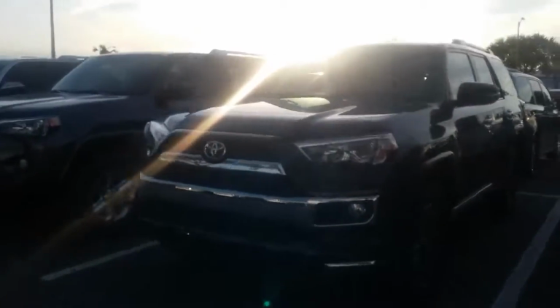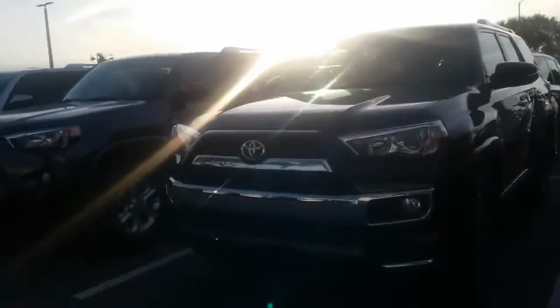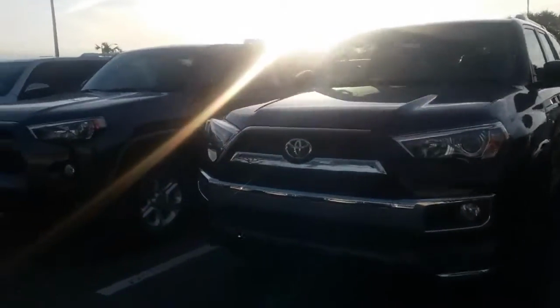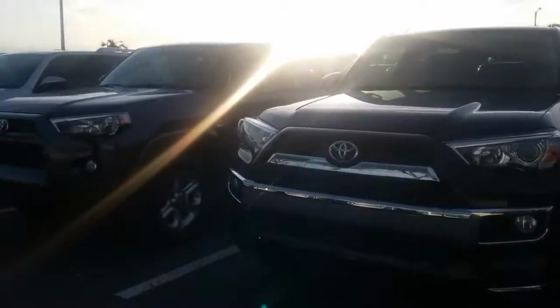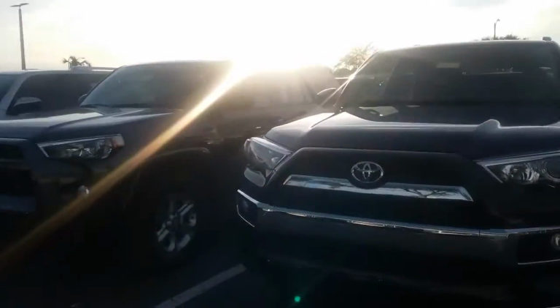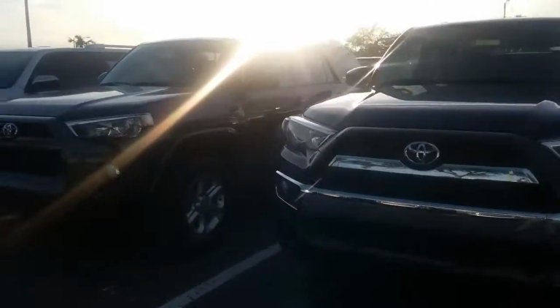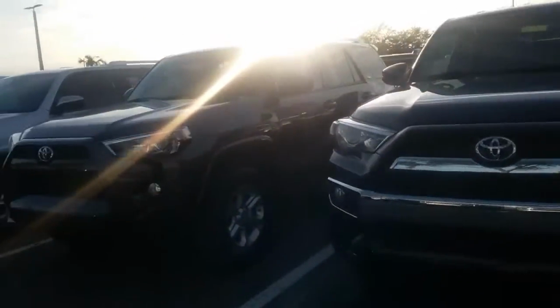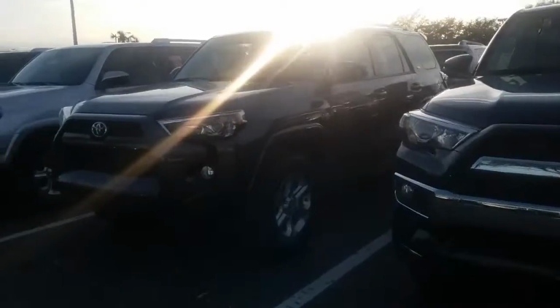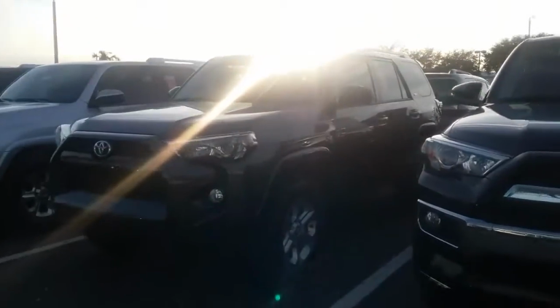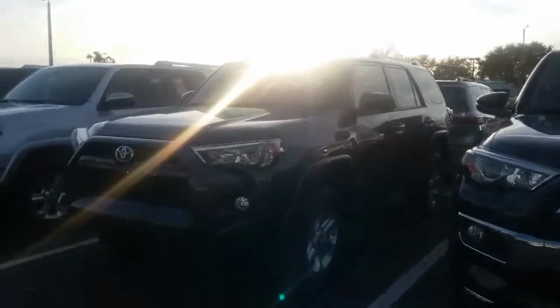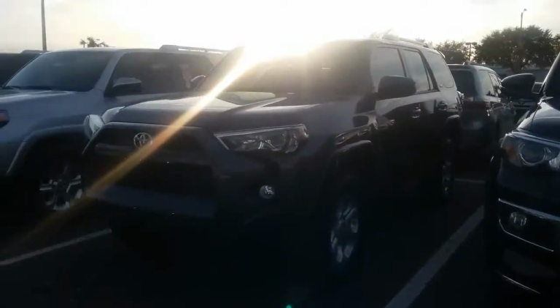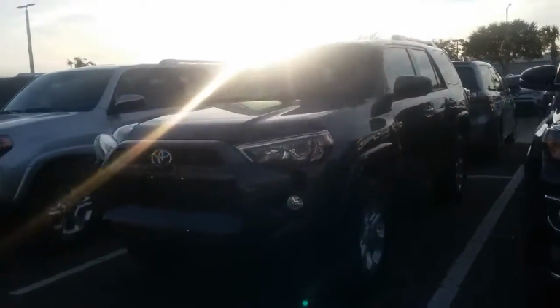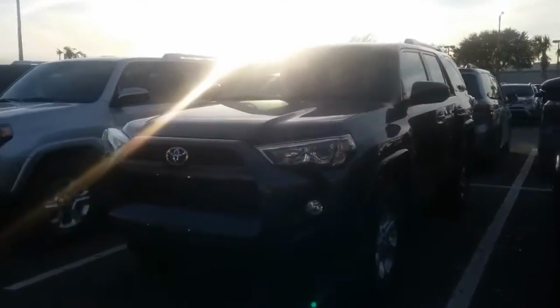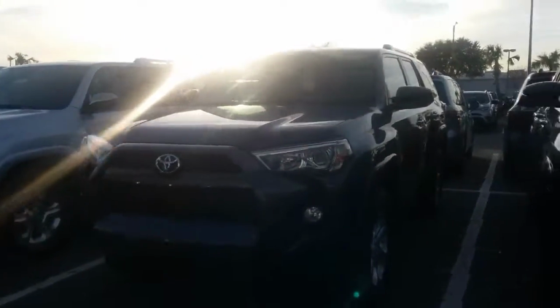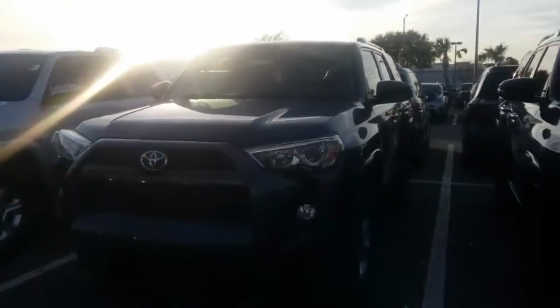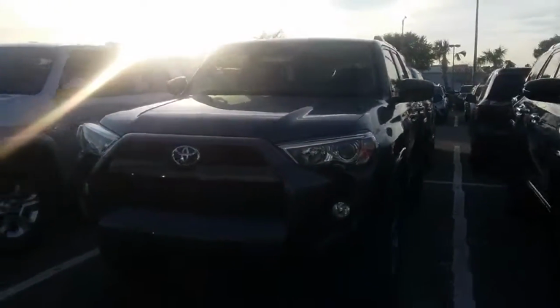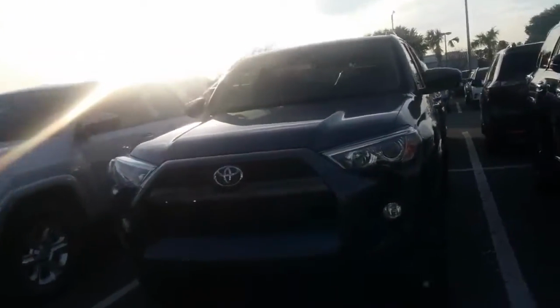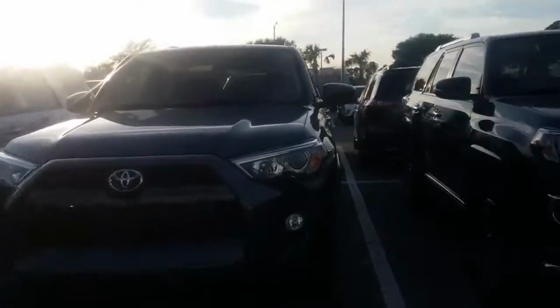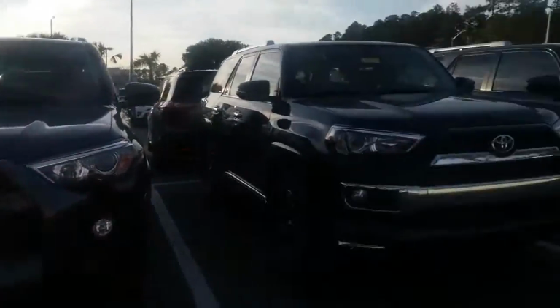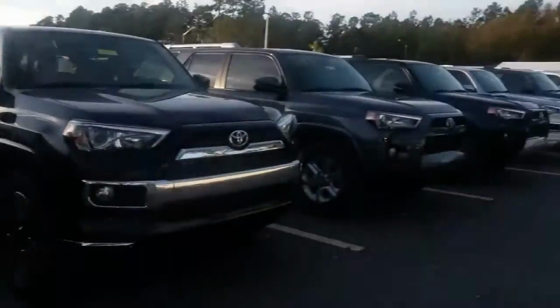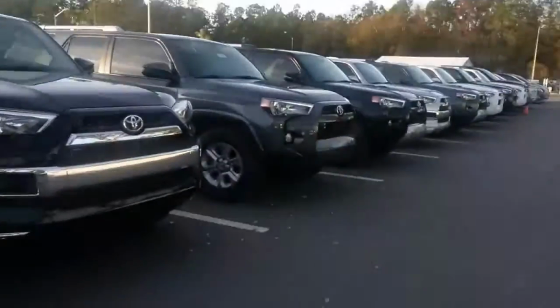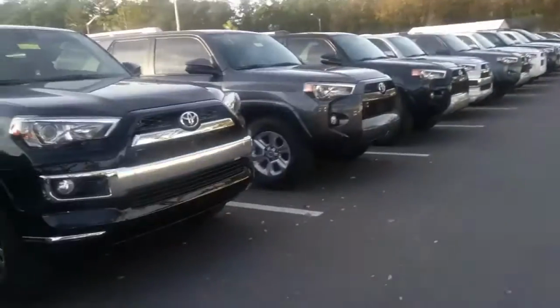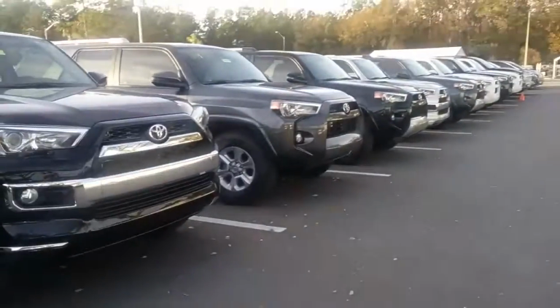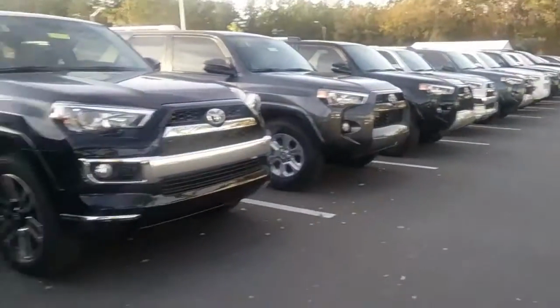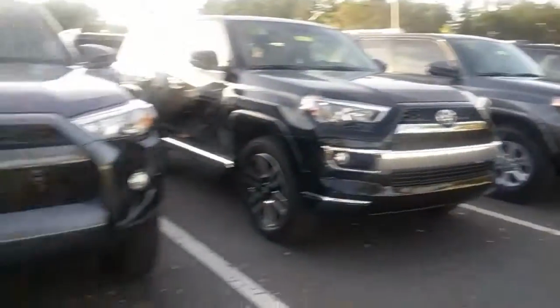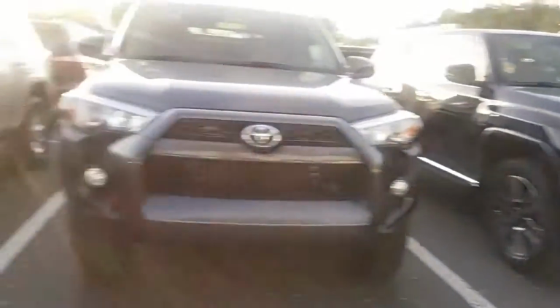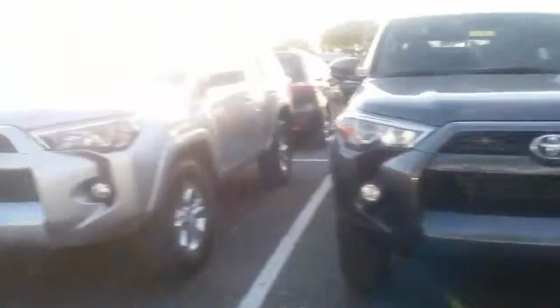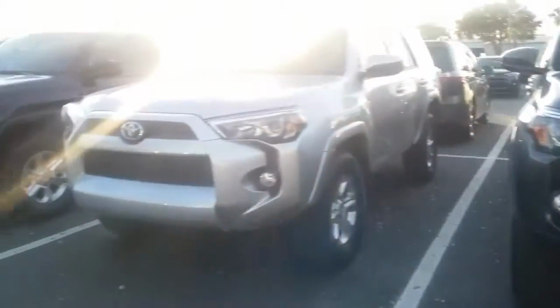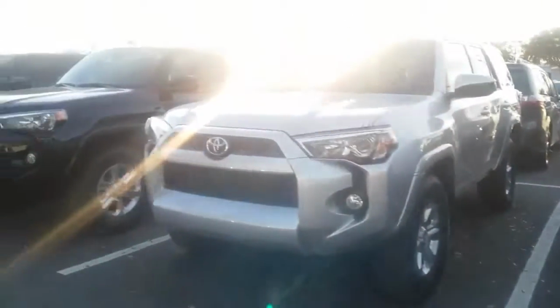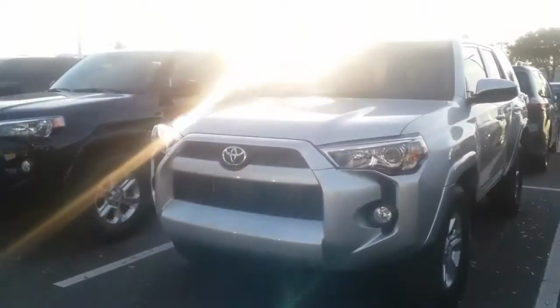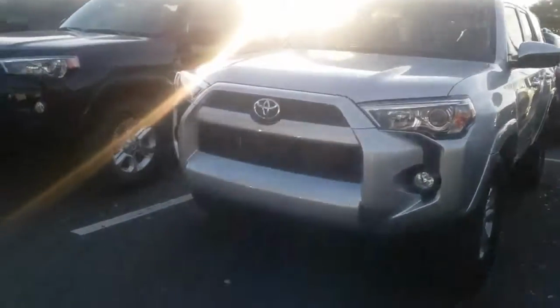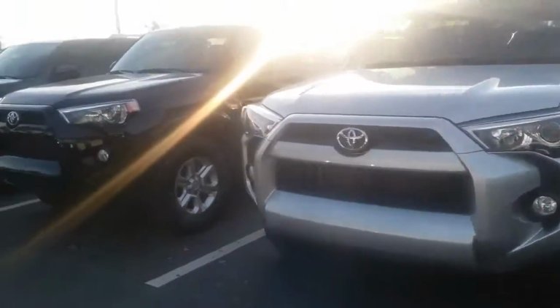They are speaking about releasing an 2018 model mid-year. The big difference would be on the TRD off-road, rather than the trail of last year.